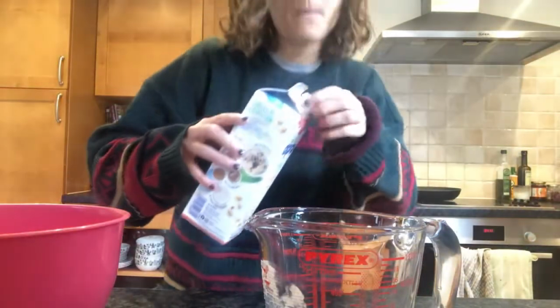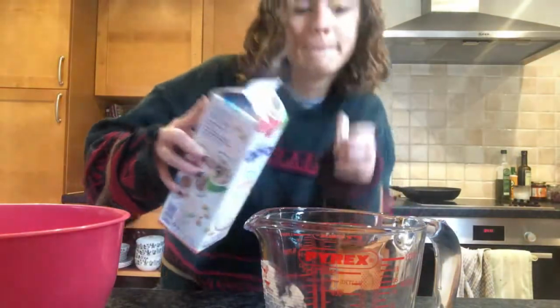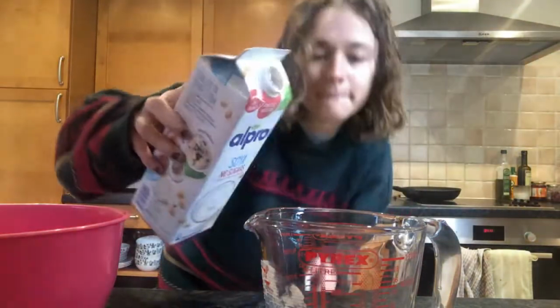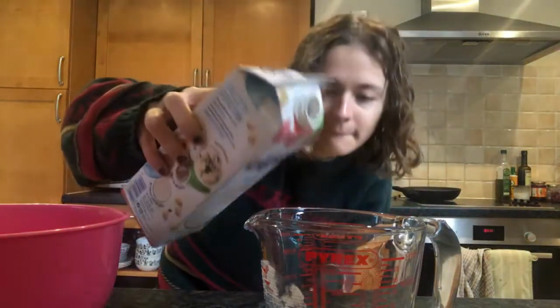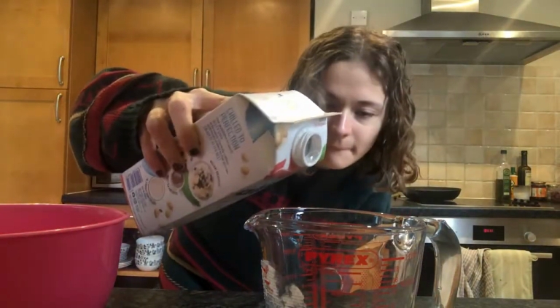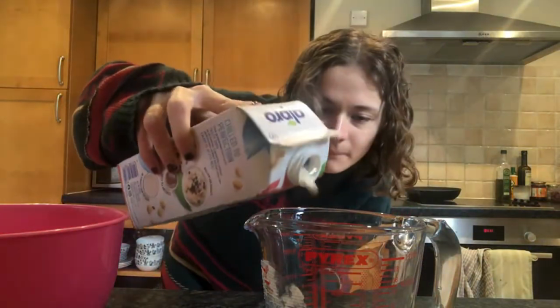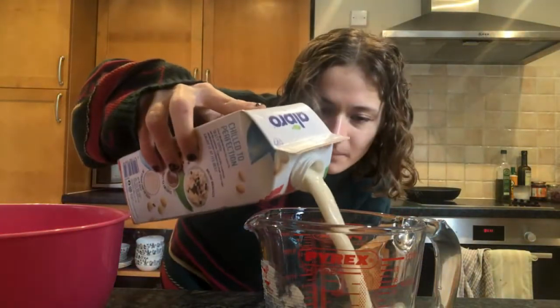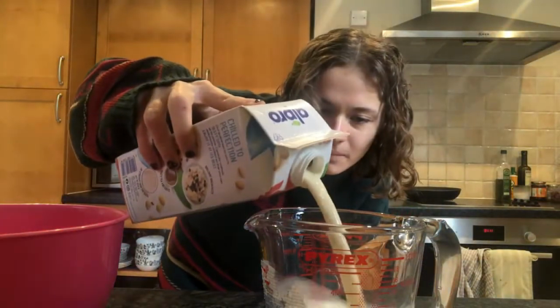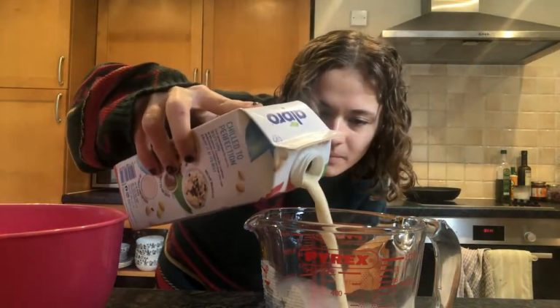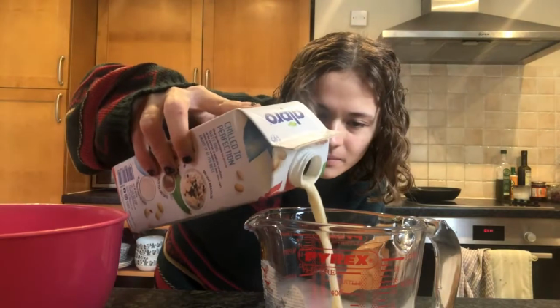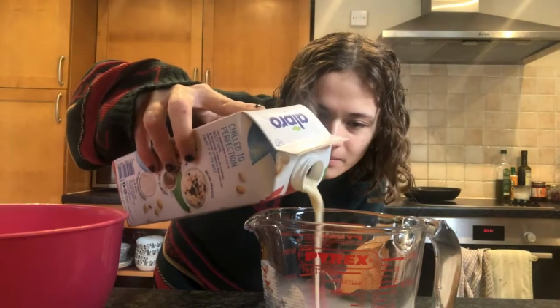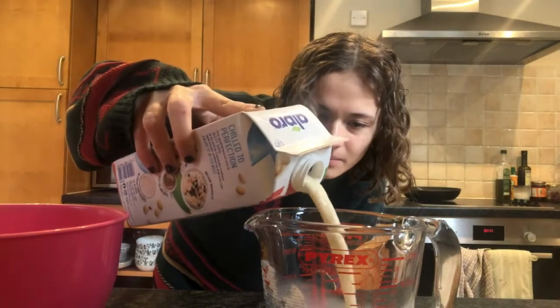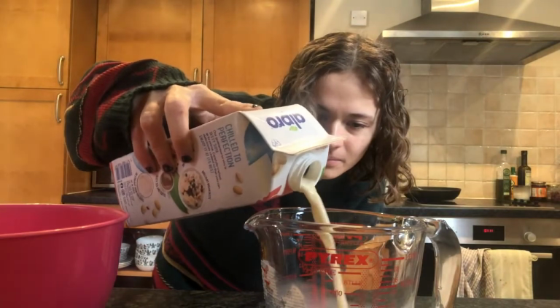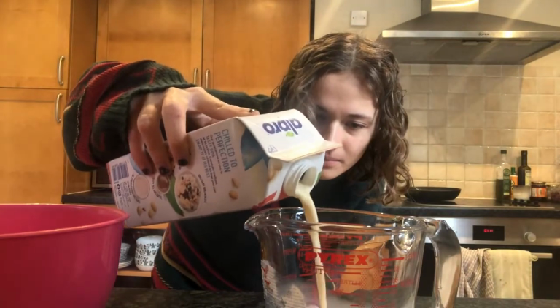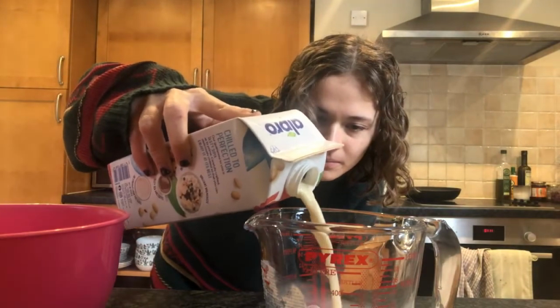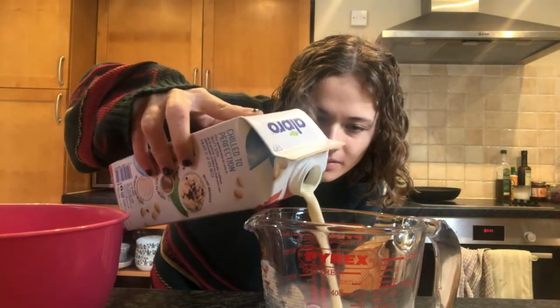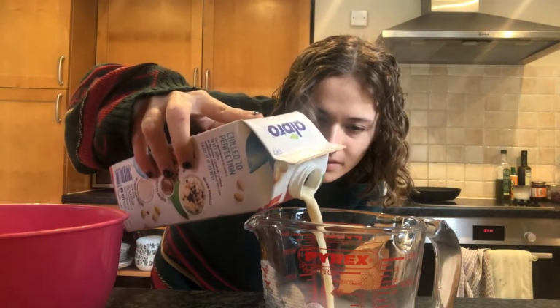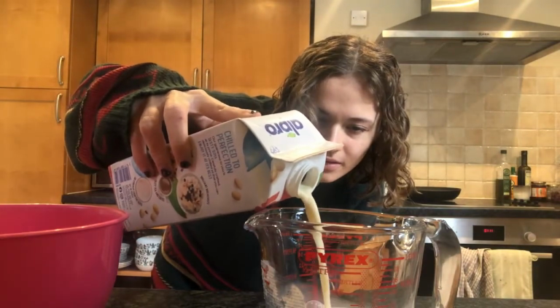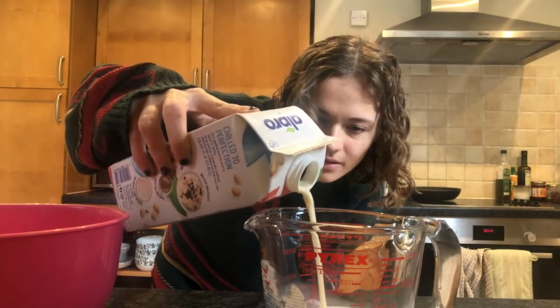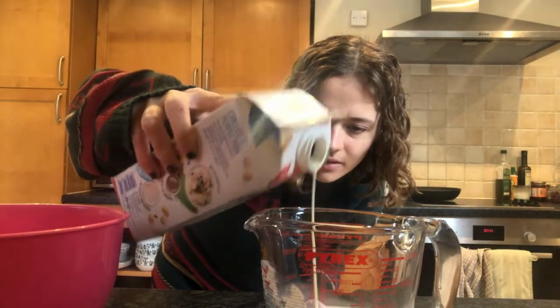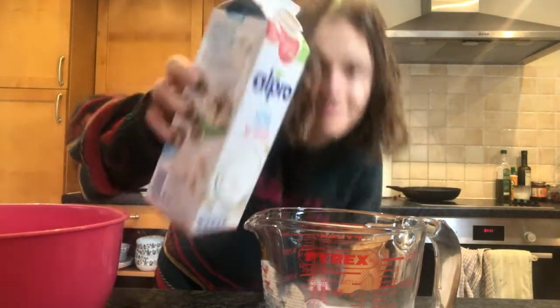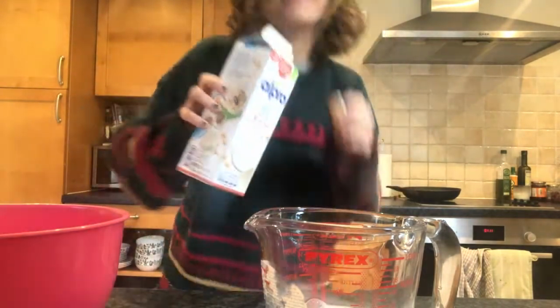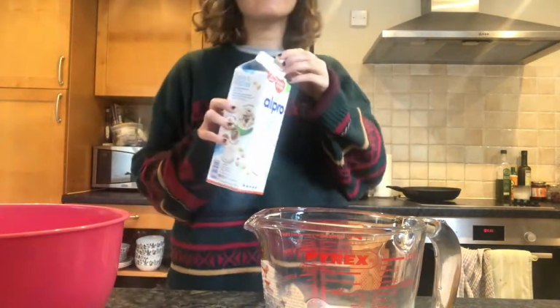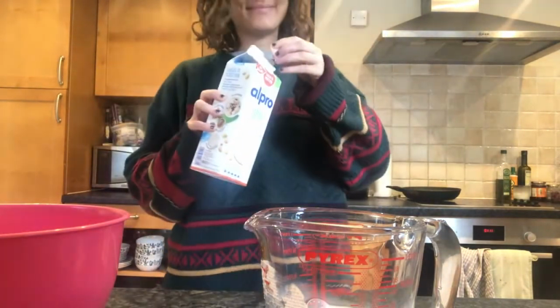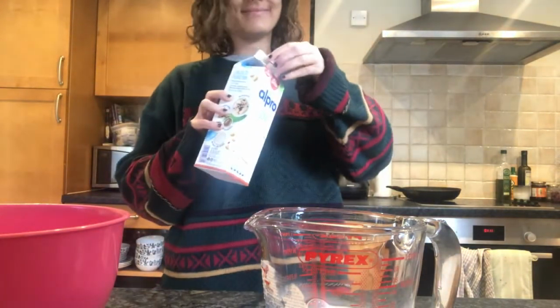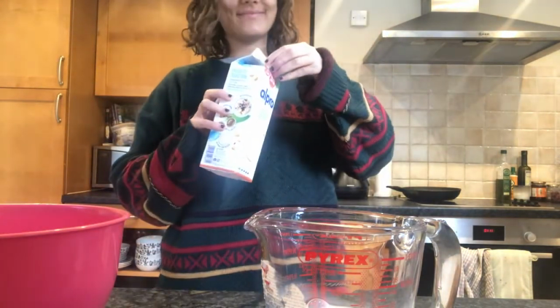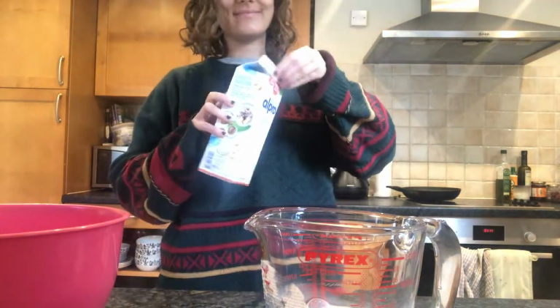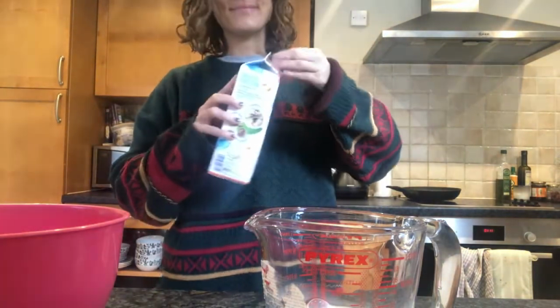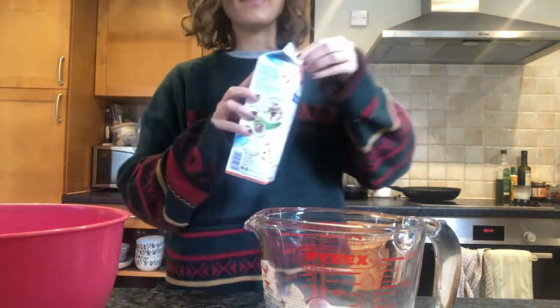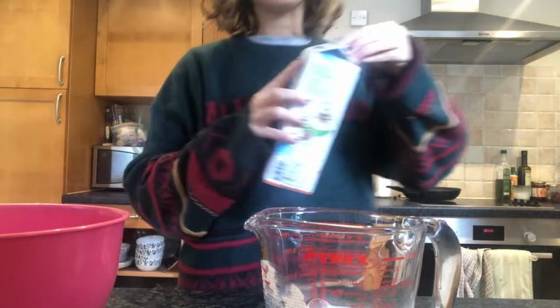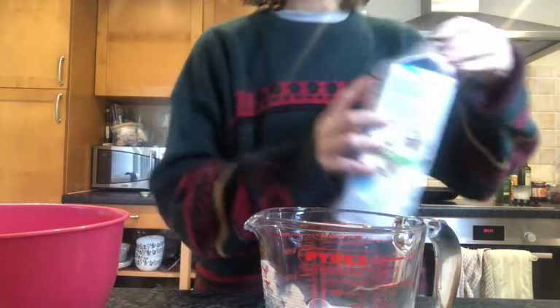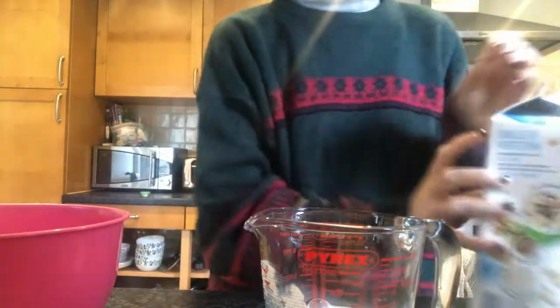Next up we are going to add our milk. I'm using soya milk just because it's what I had in the fridge — just measure it out in milliliters. You don't need to use soya milk; you can use normal milk too.